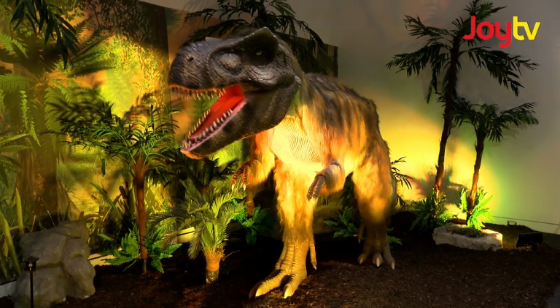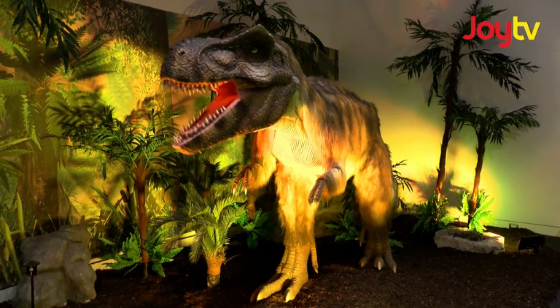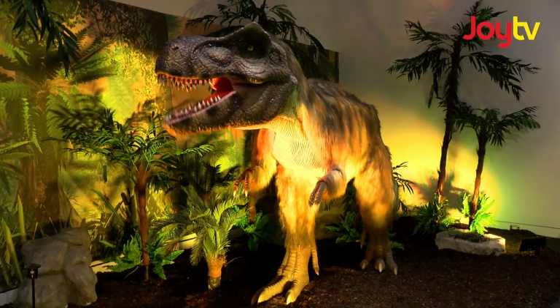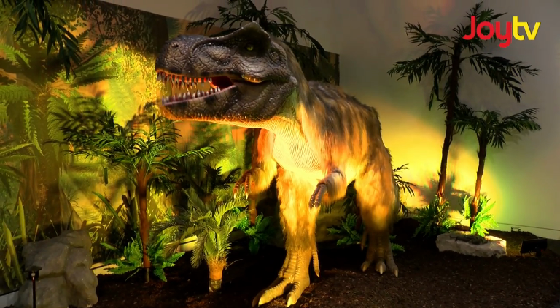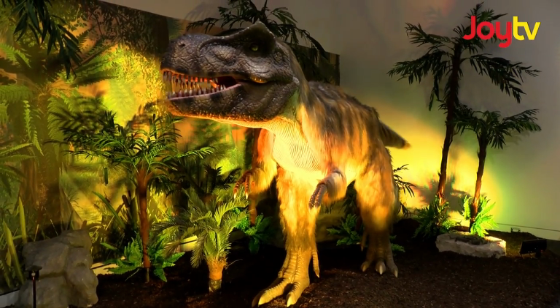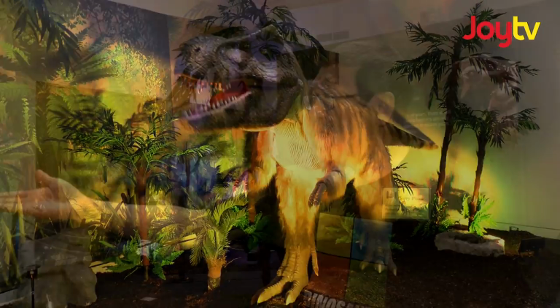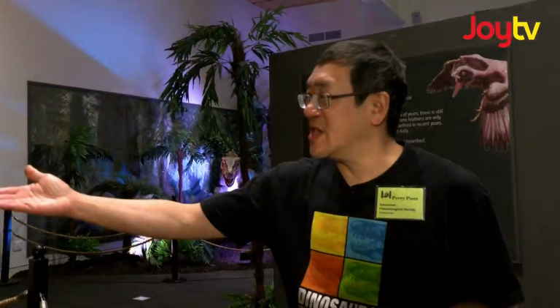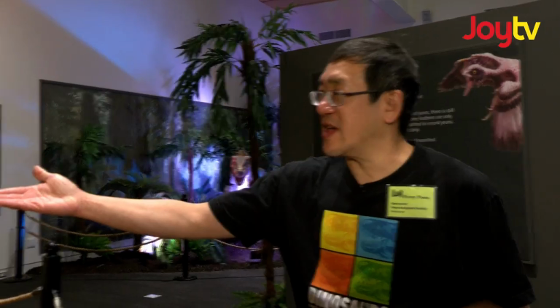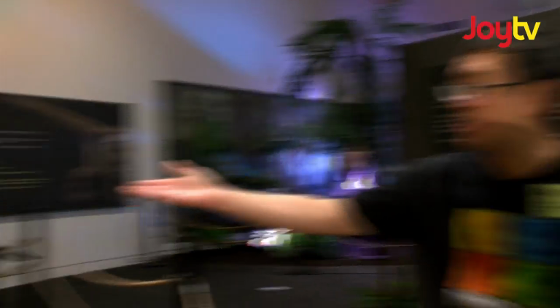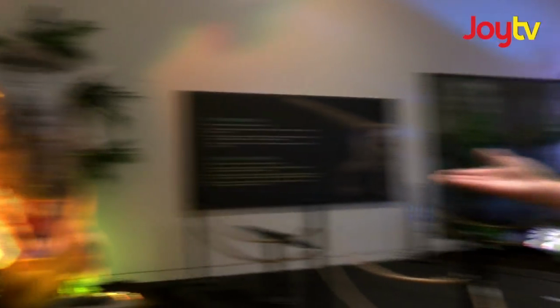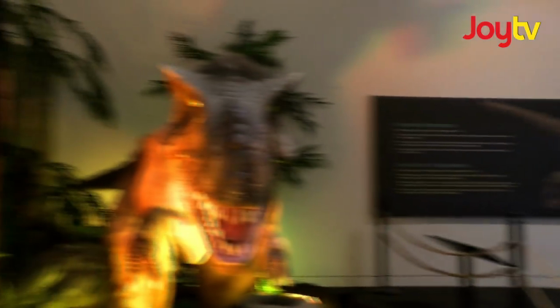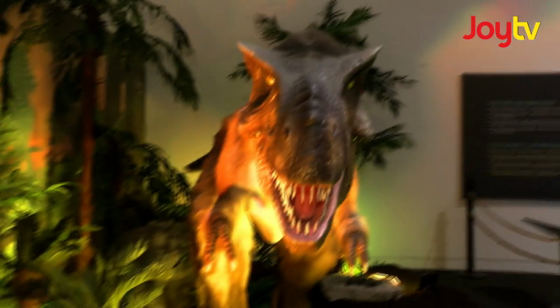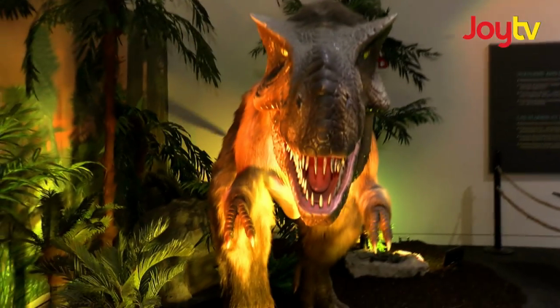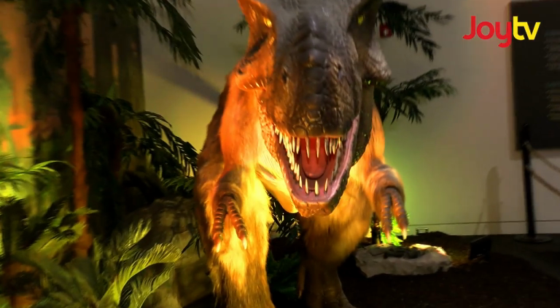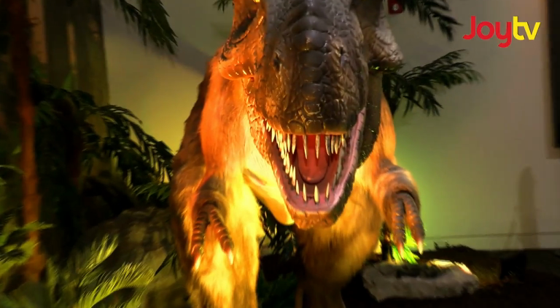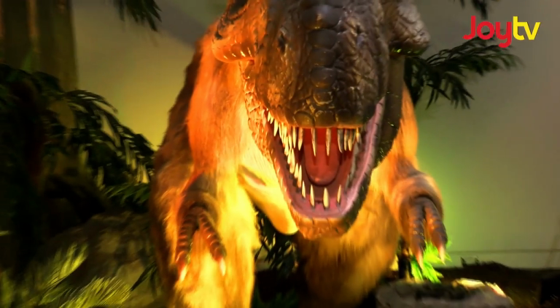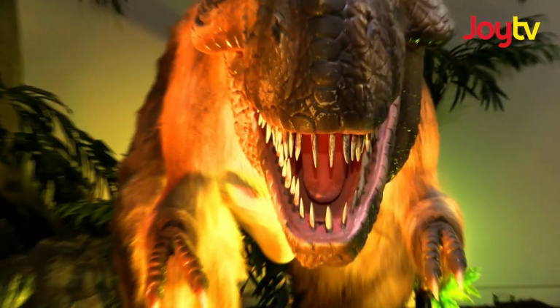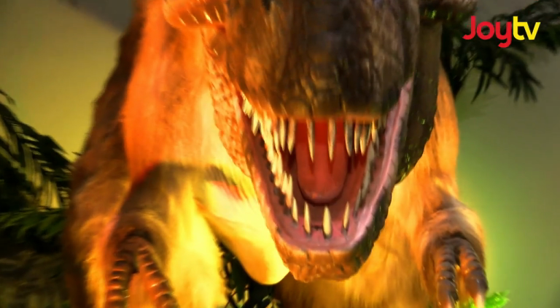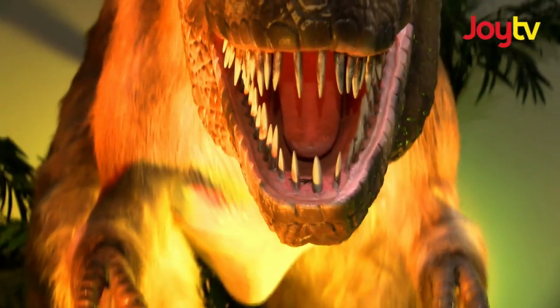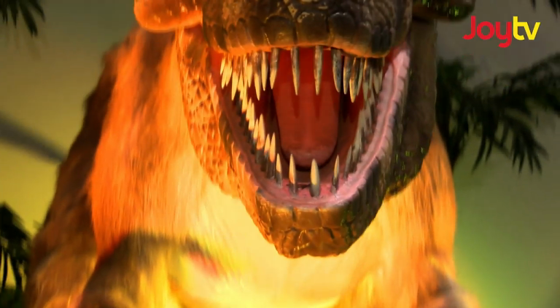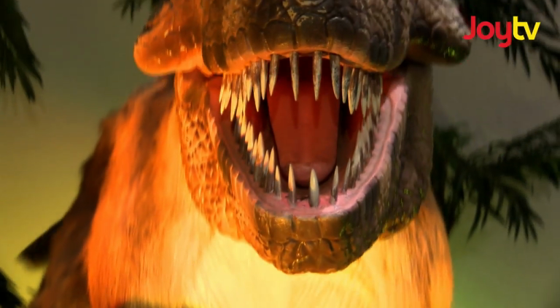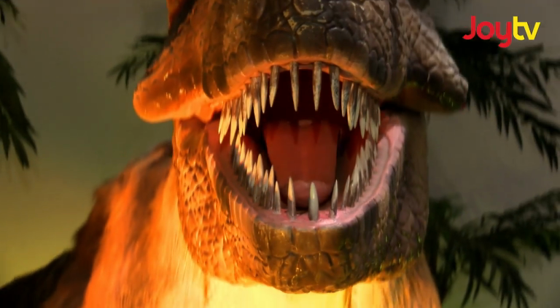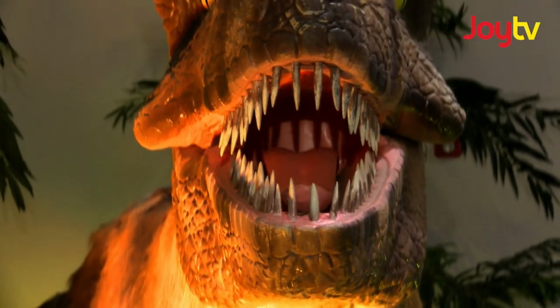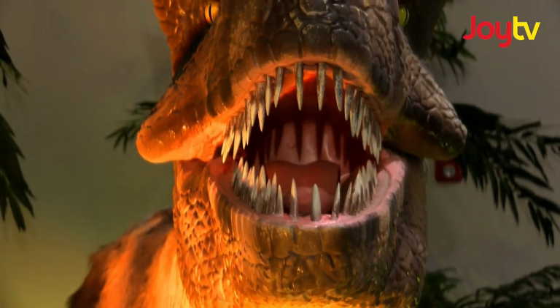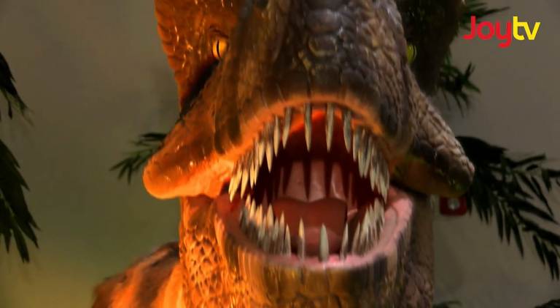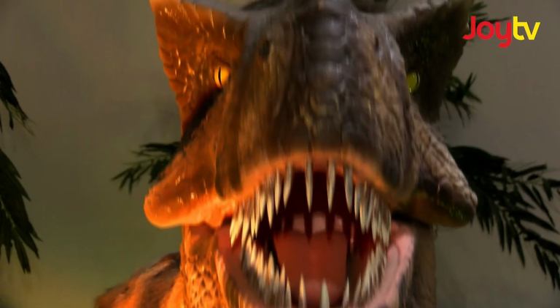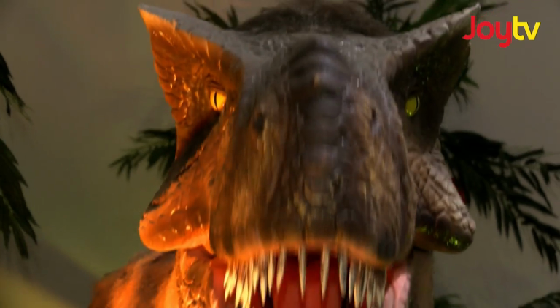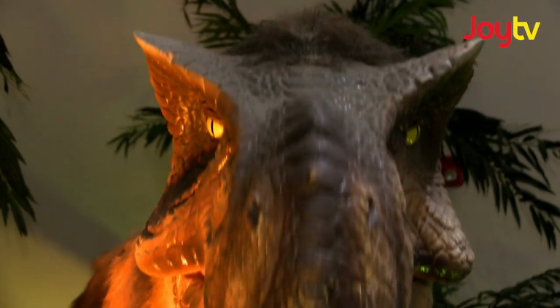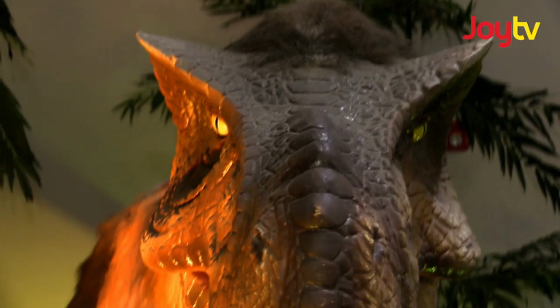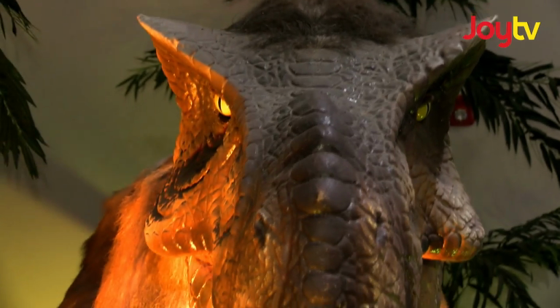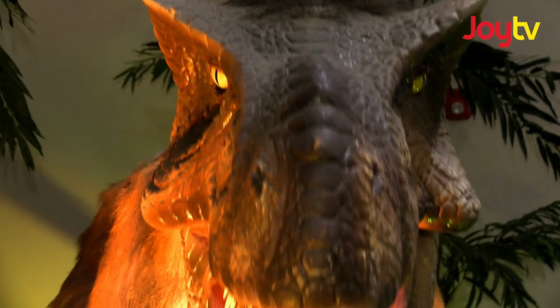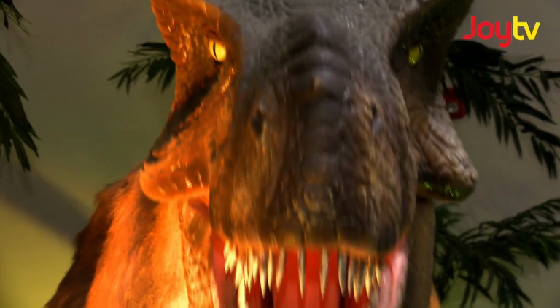This one is a meat eater, and you can just look at the teeth — those are teeth designed for eating meat.